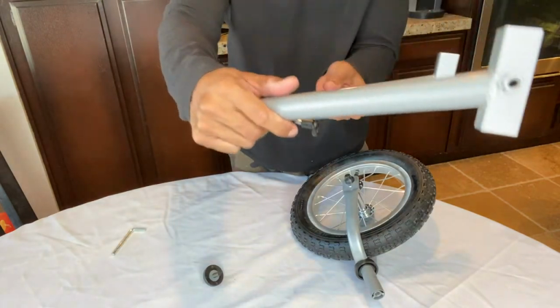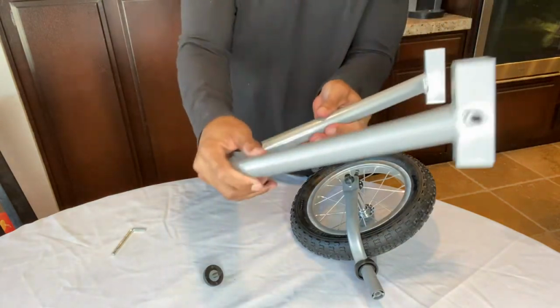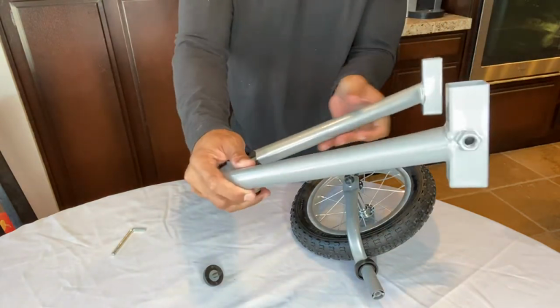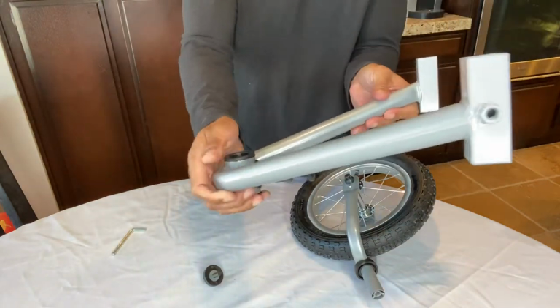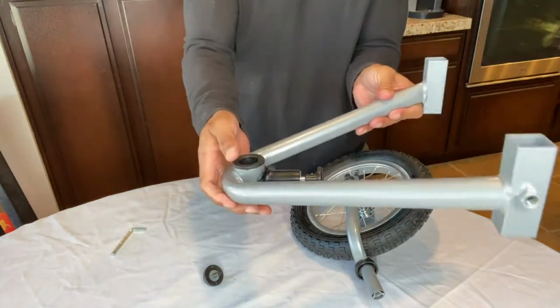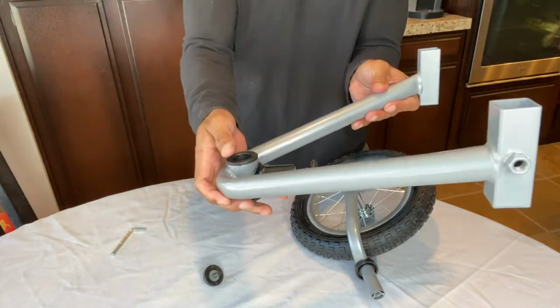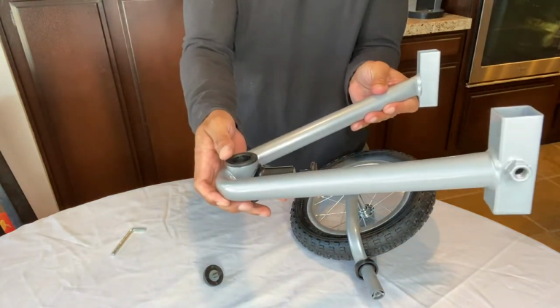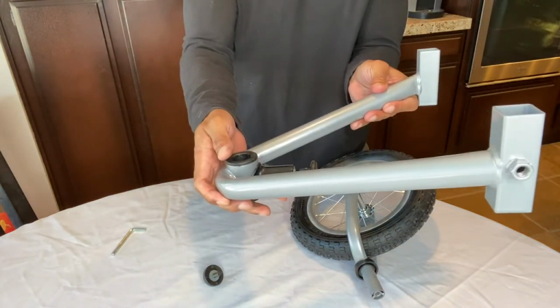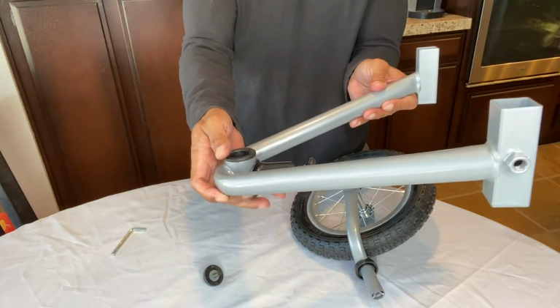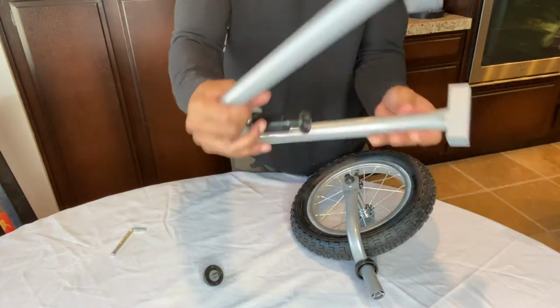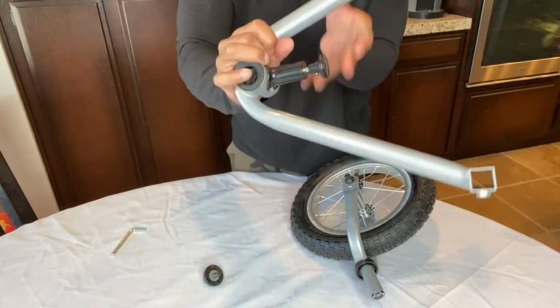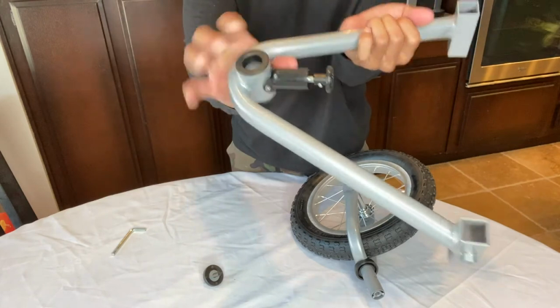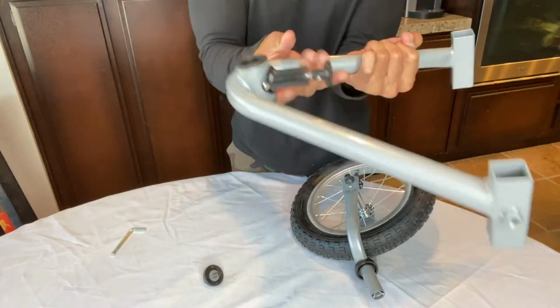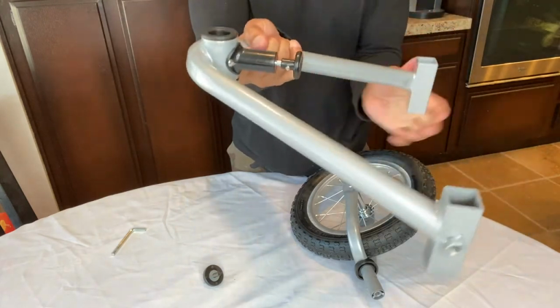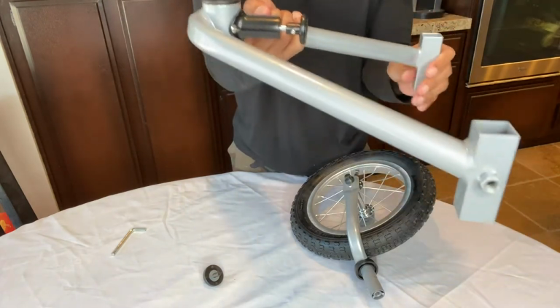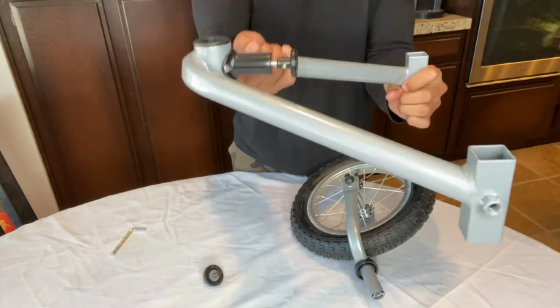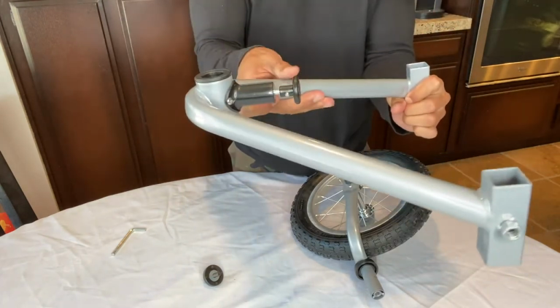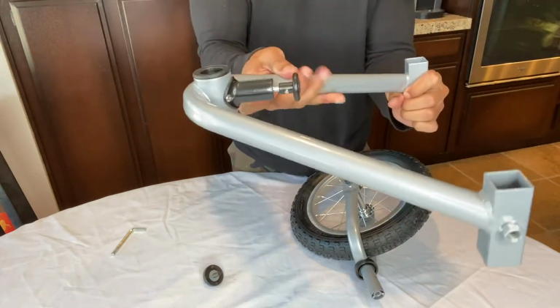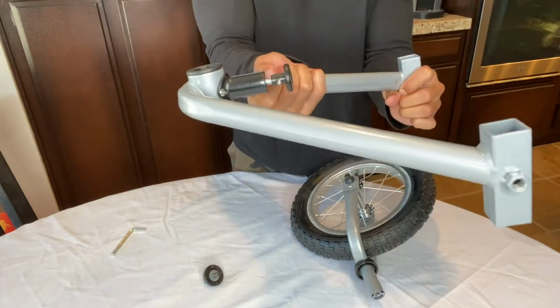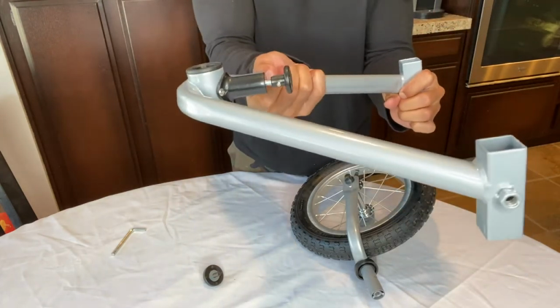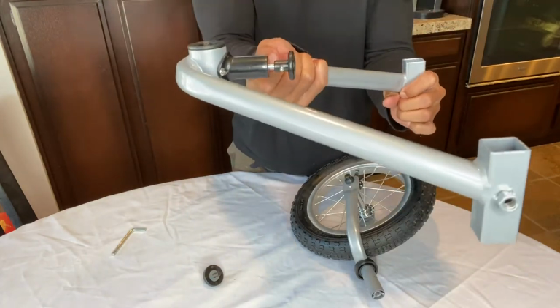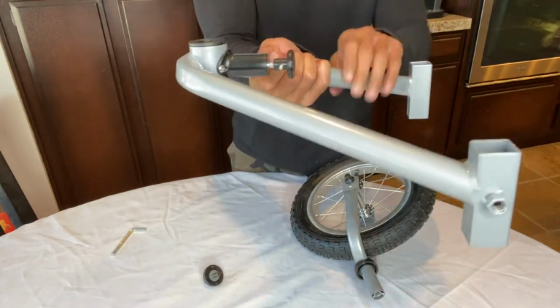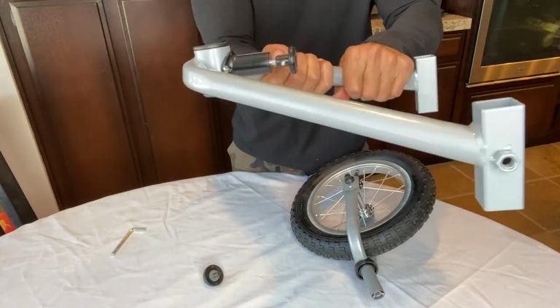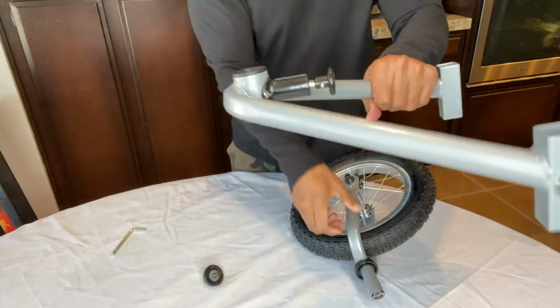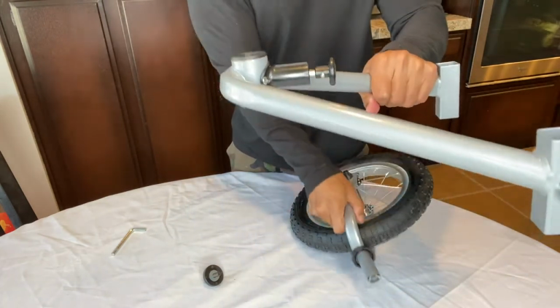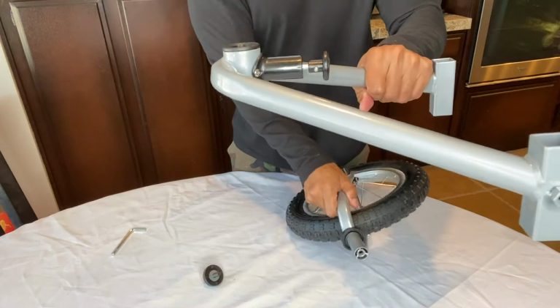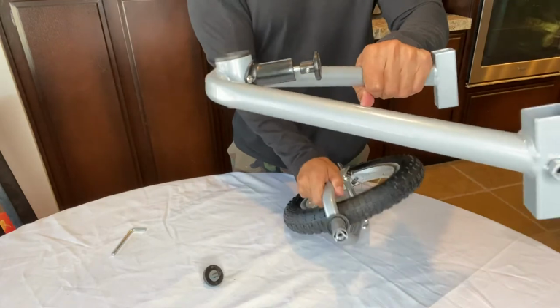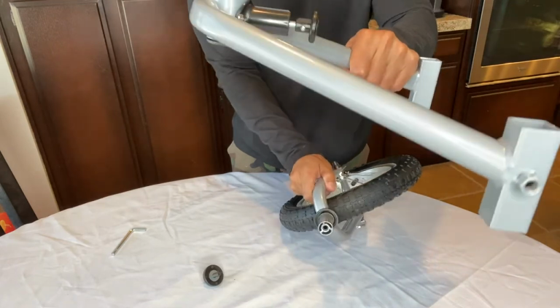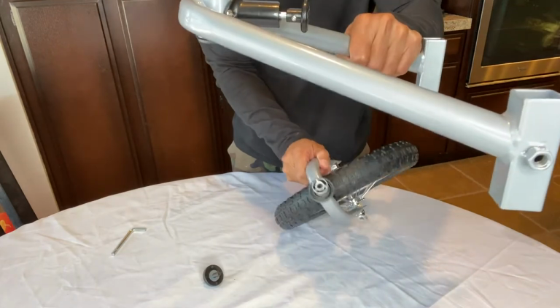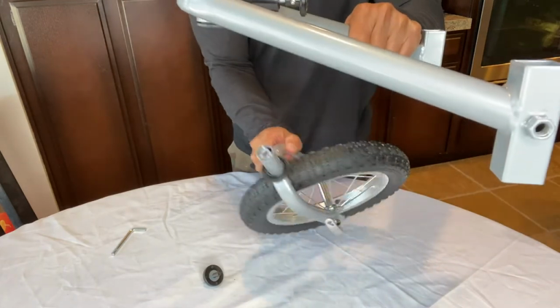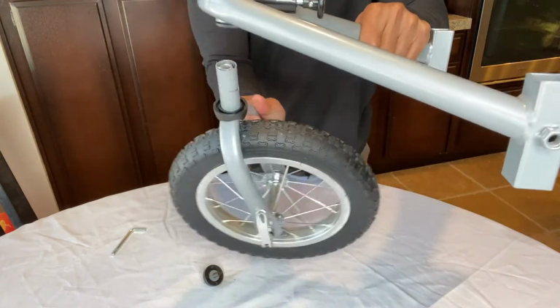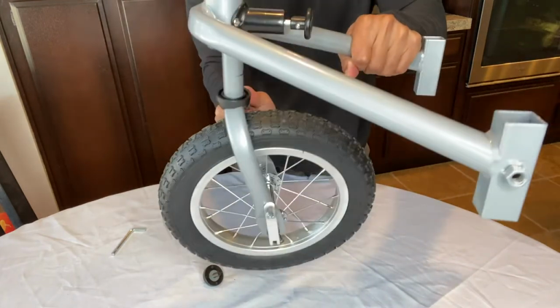The second key factor here is we do not want the V-bar going downwards like this — we want it to be angled upwards like this. So this is how we're going to install the front wheel from underneath while it's angling up.